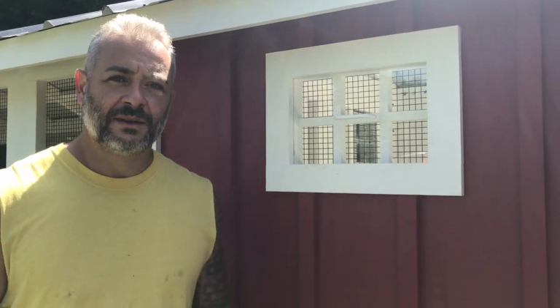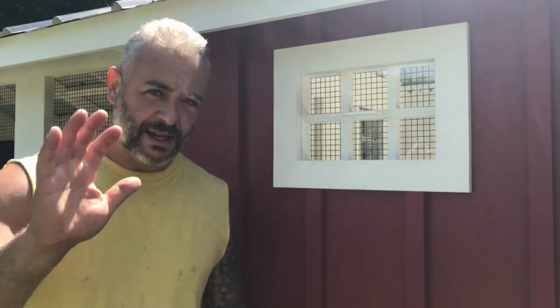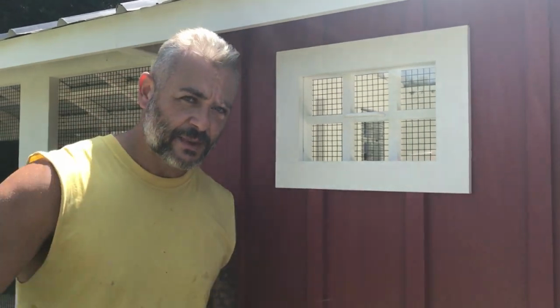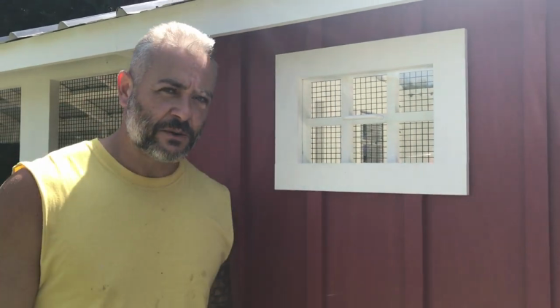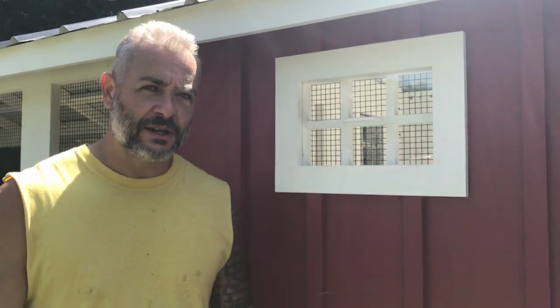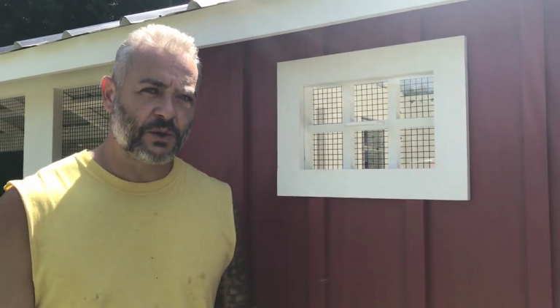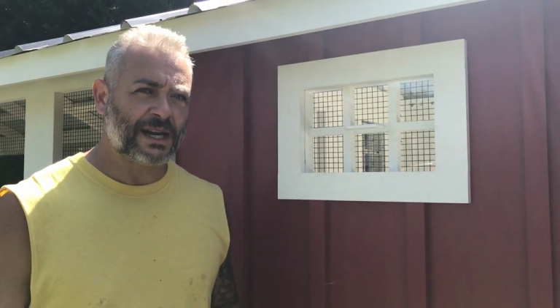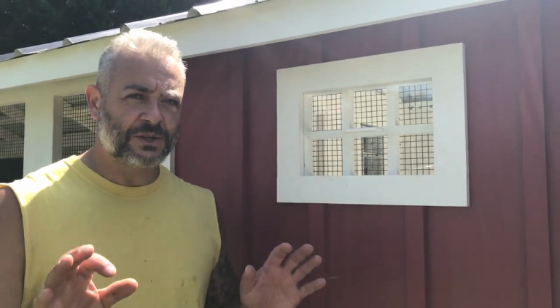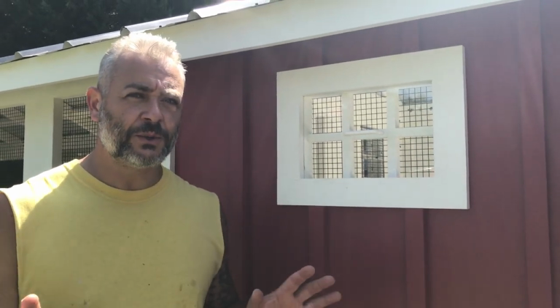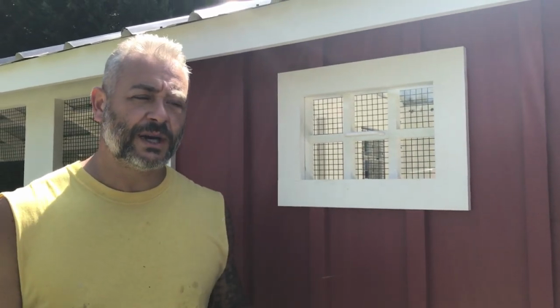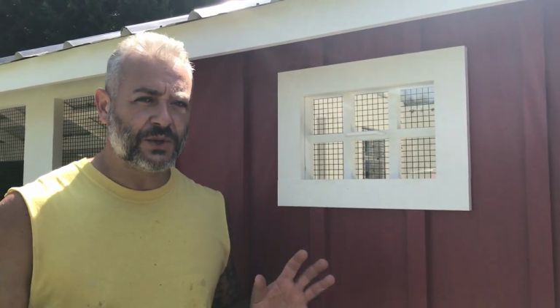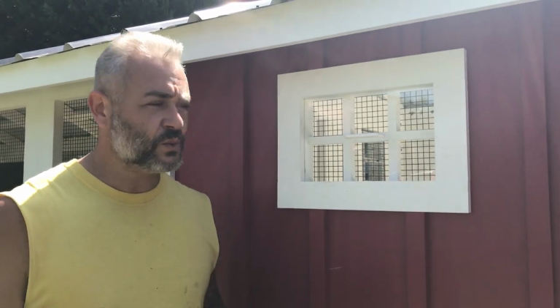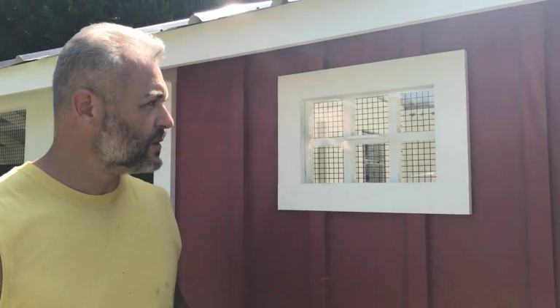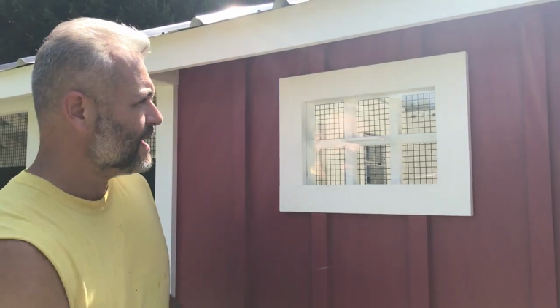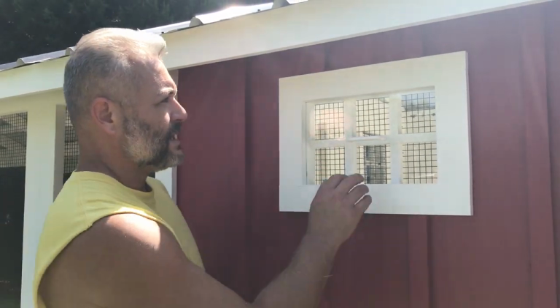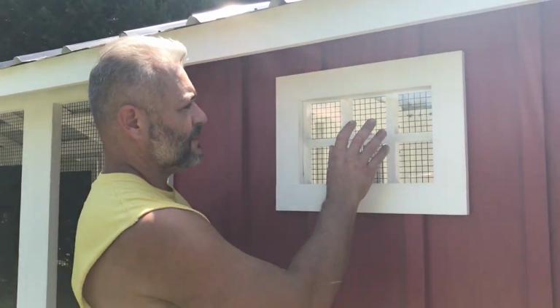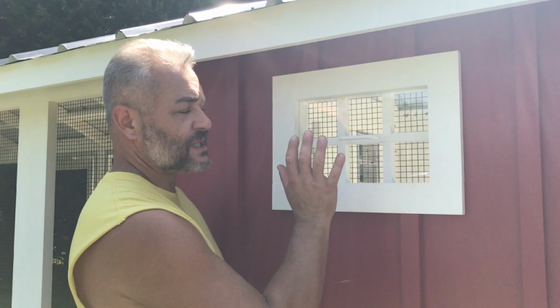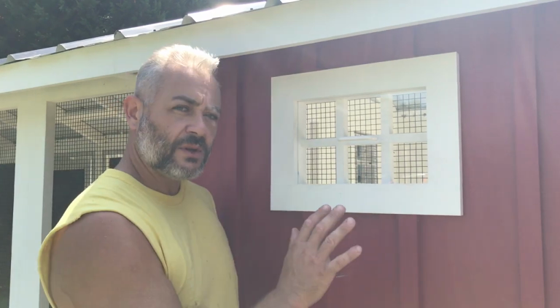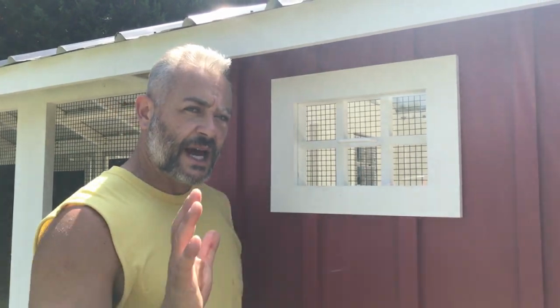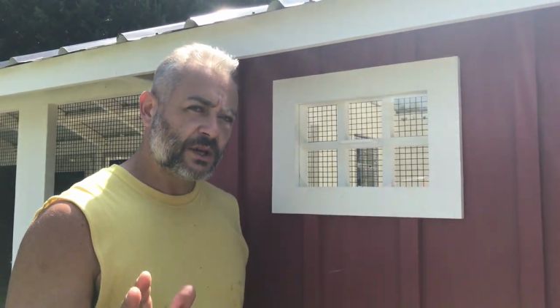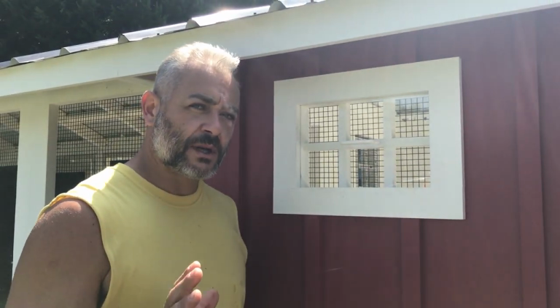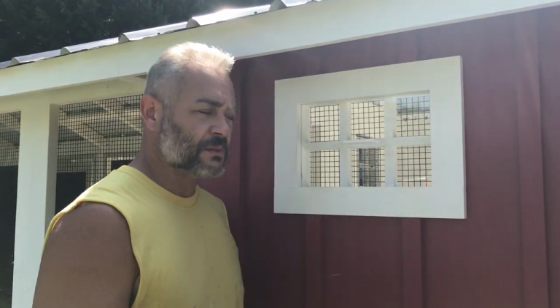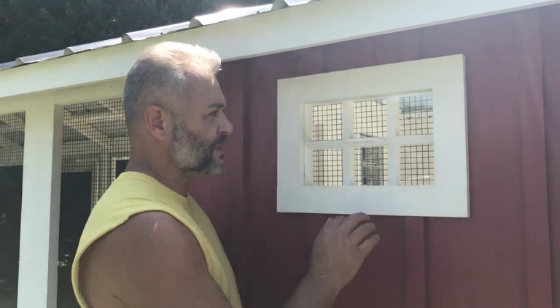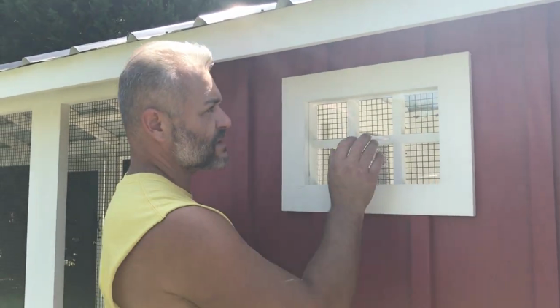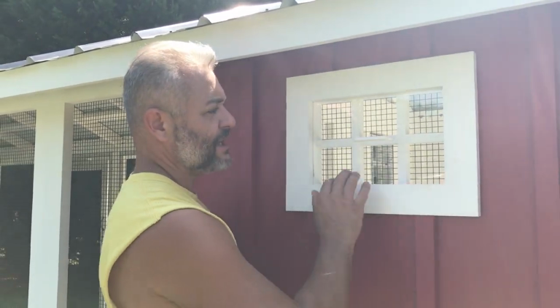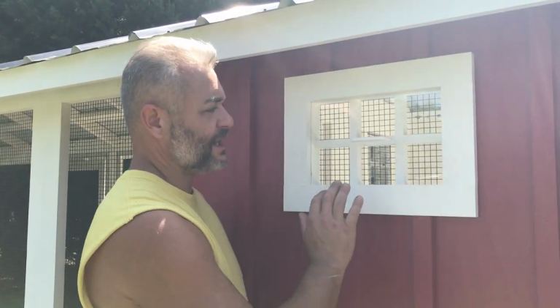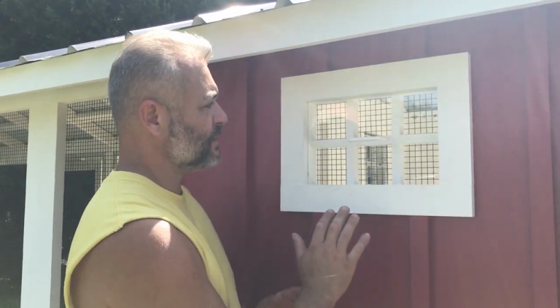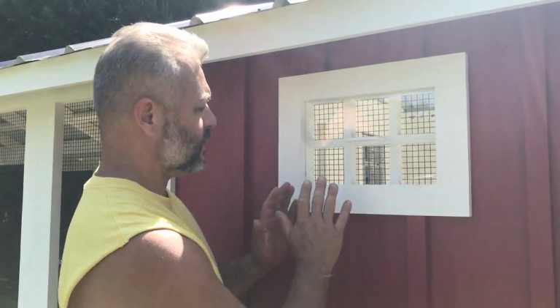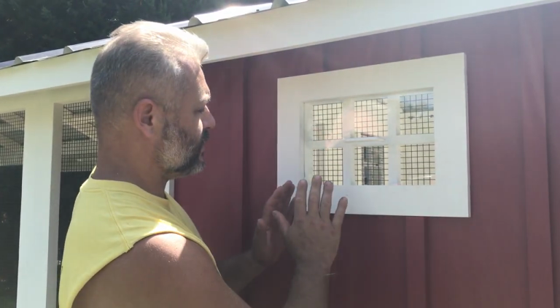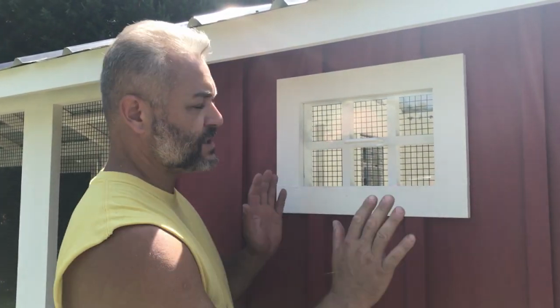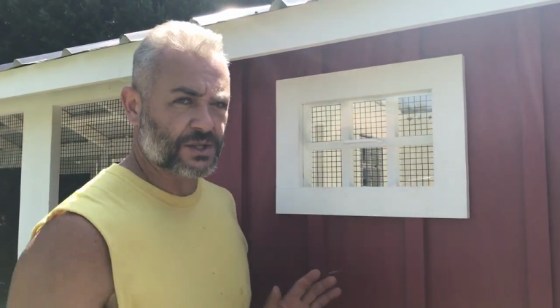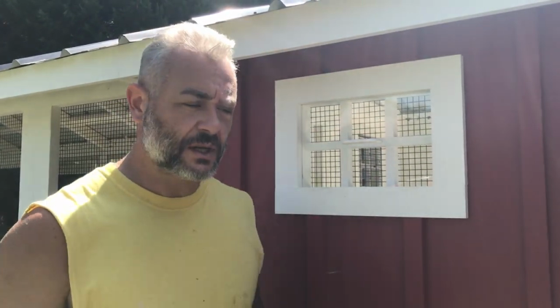Hey guys, Matt here with Carolina Coupes. I wanted to show you our newest window — it's very simple. Now we can open and close them from the outside and we didn't change the look.